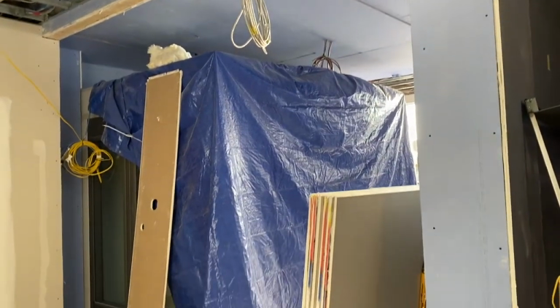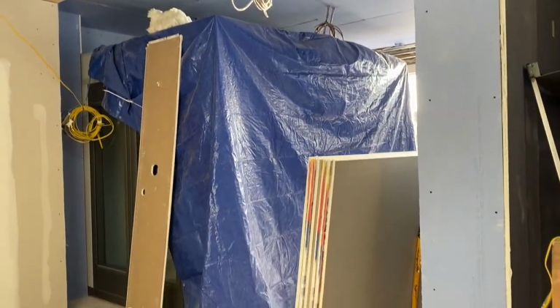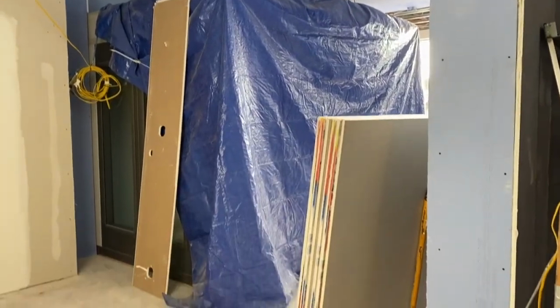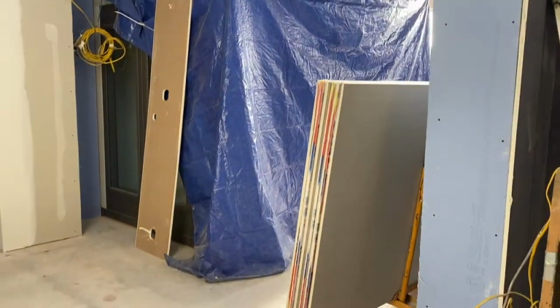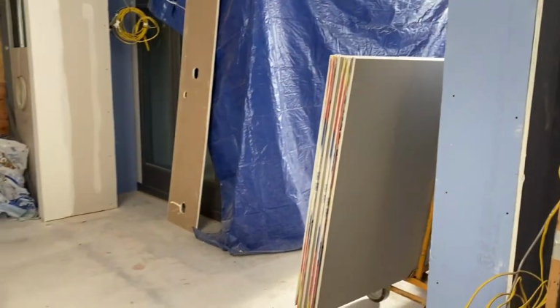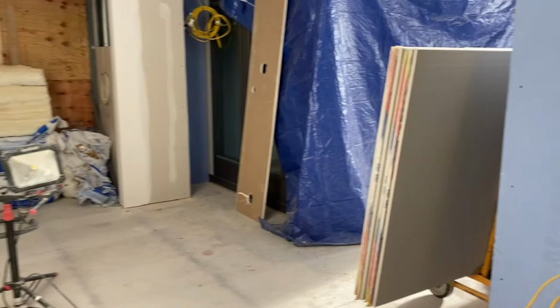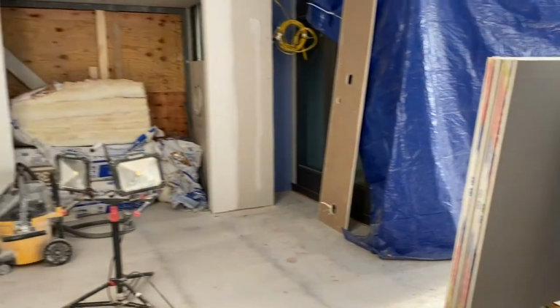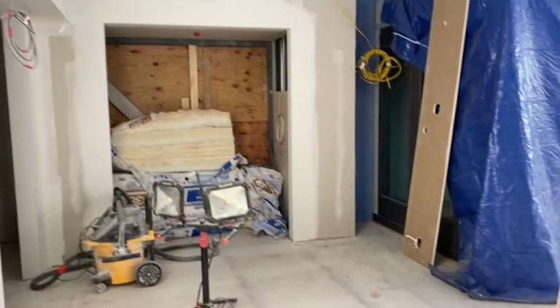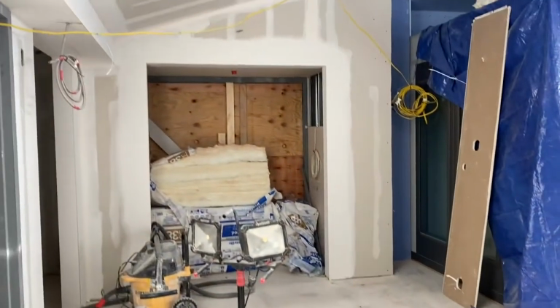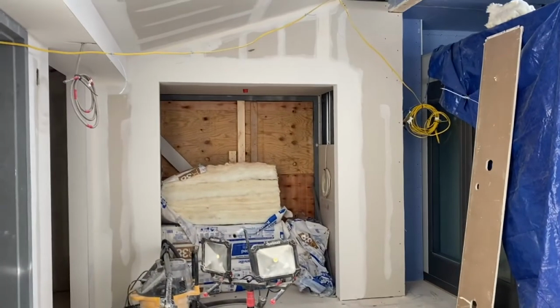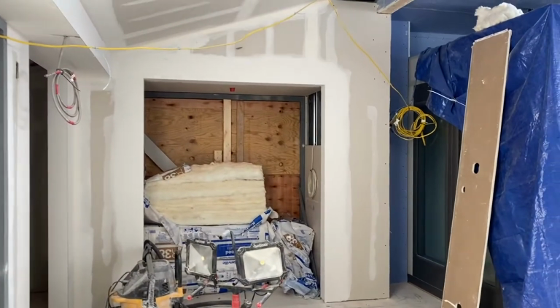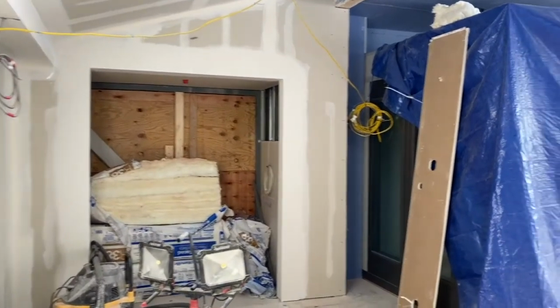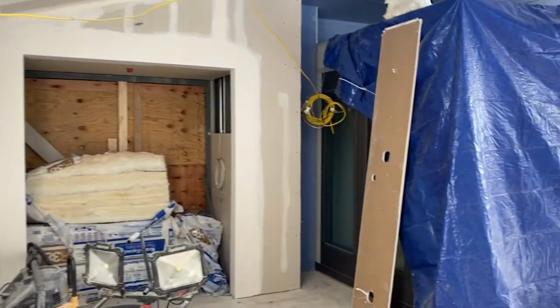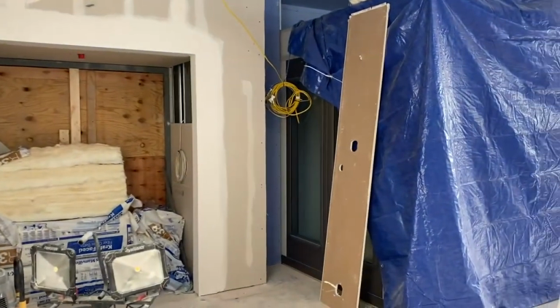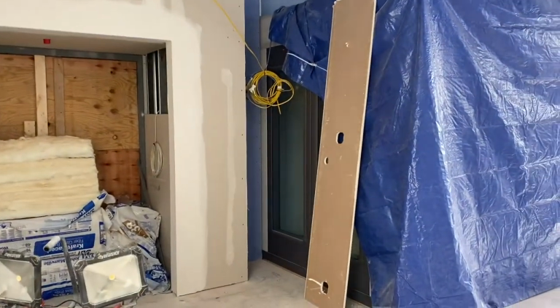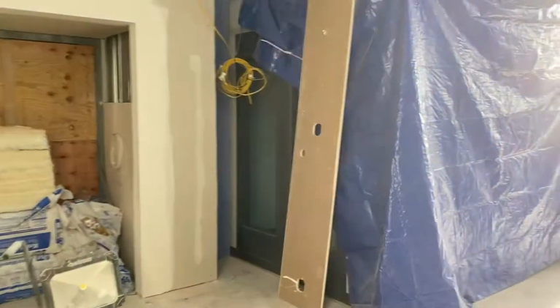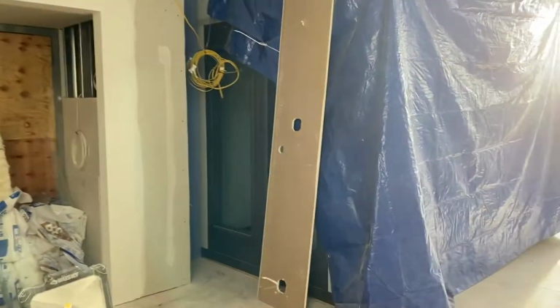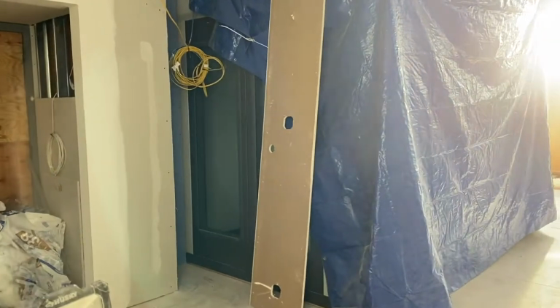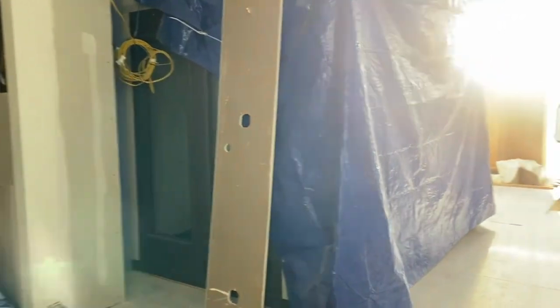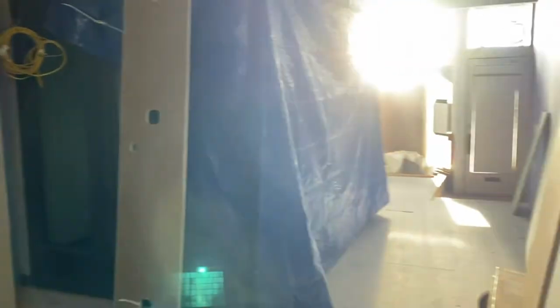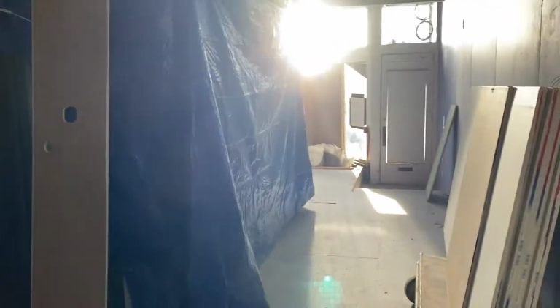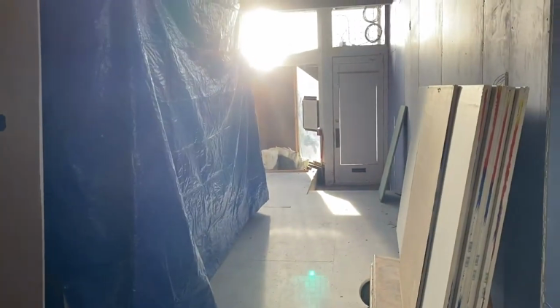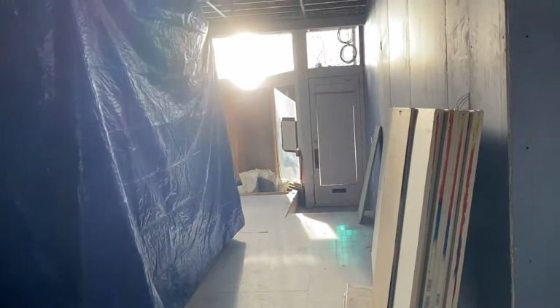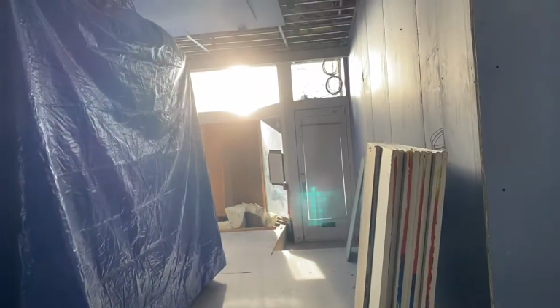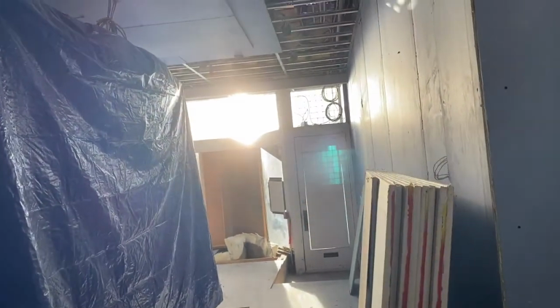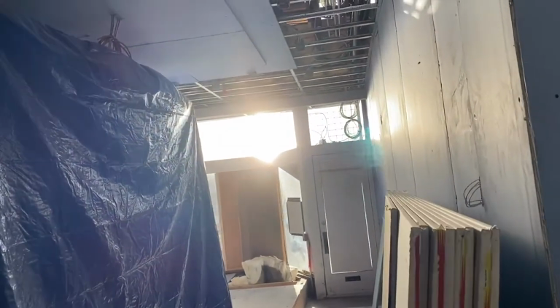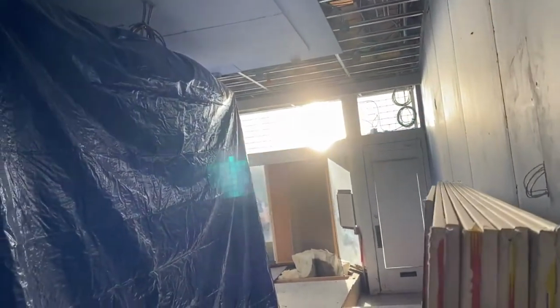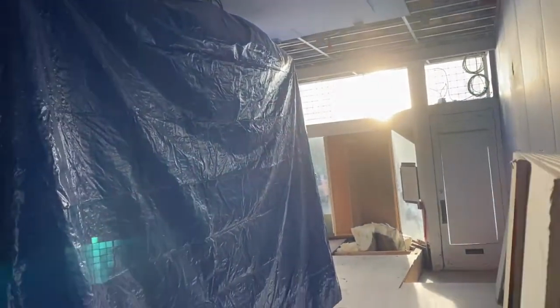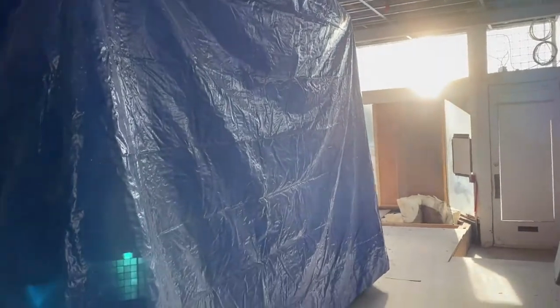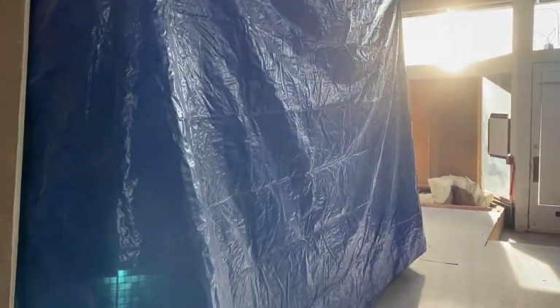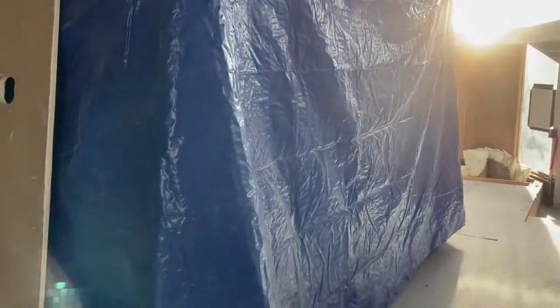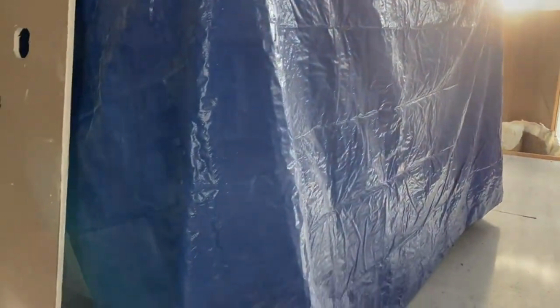Right here under the tarp is the recording booth that was just installed, and we're really looking forward to doing a lot of co-programming with the radio station, including podcast workshops for people of all ages, which are going to be a really exciting part of our educational offerings.